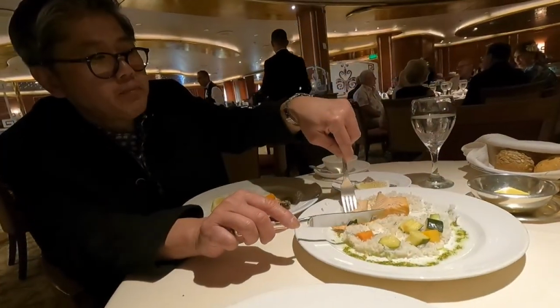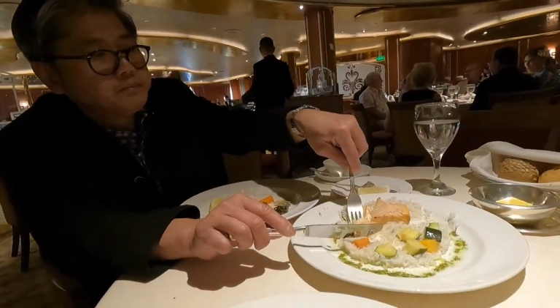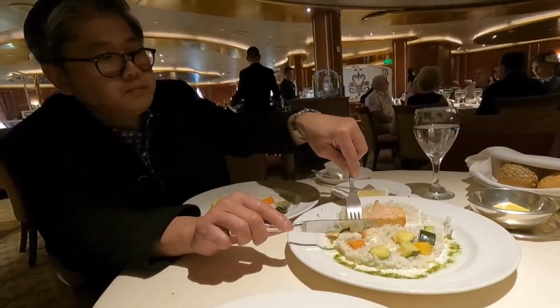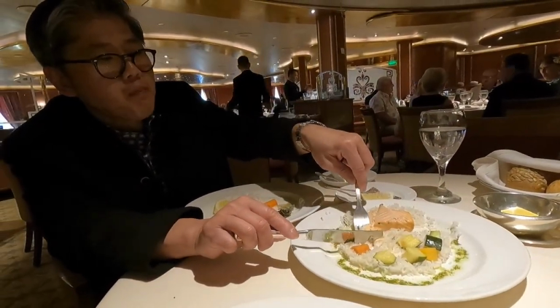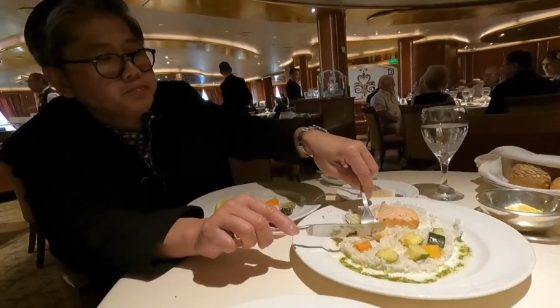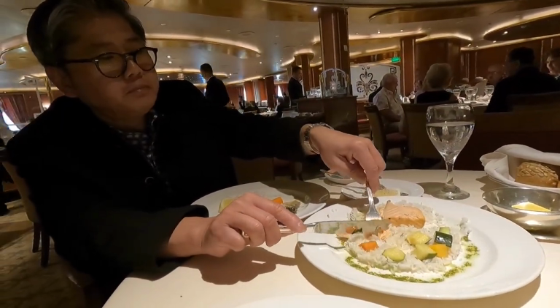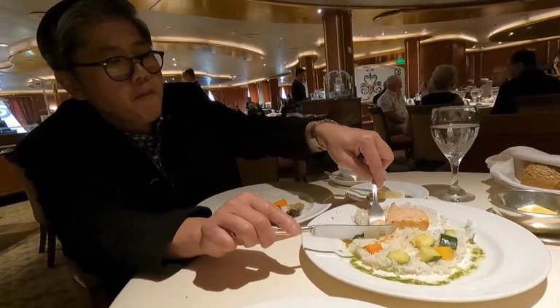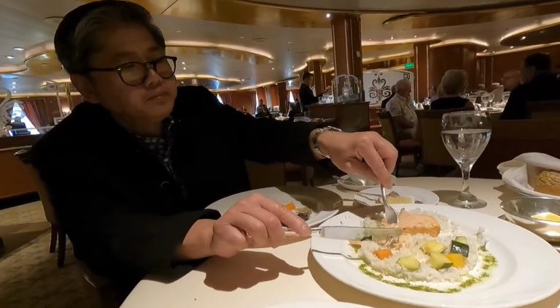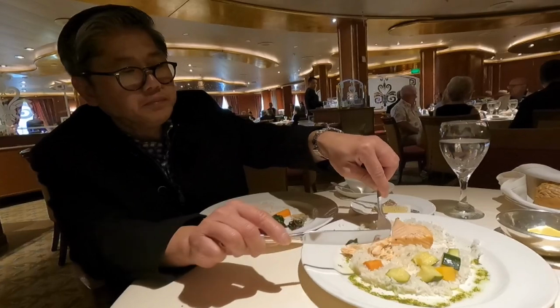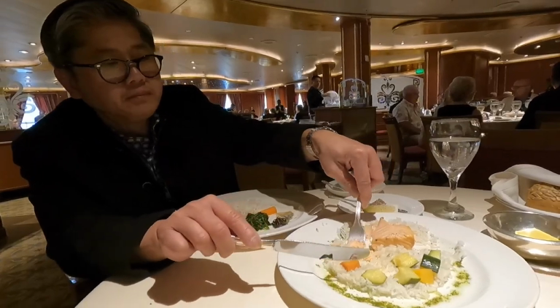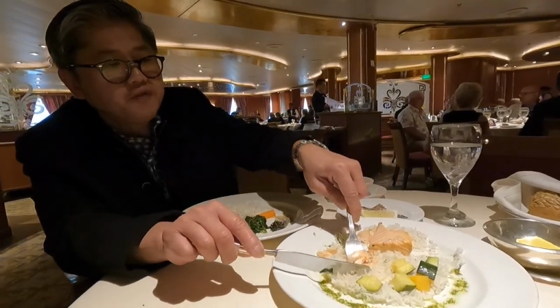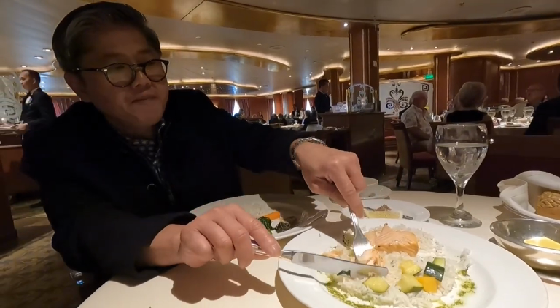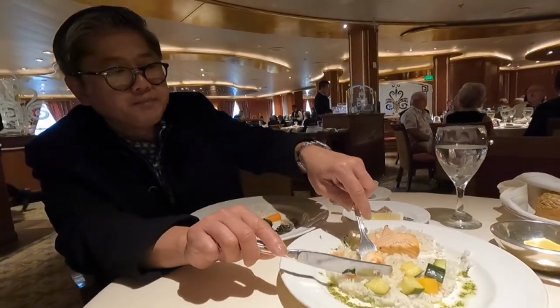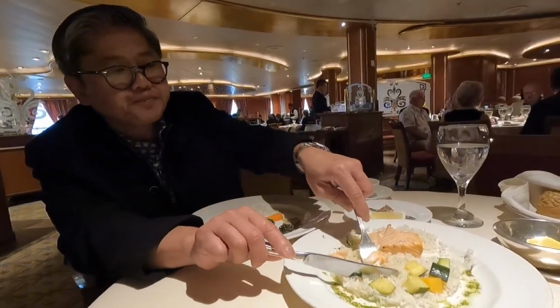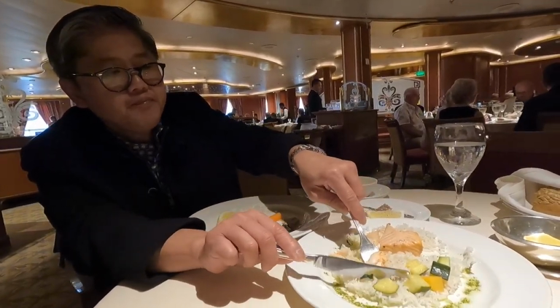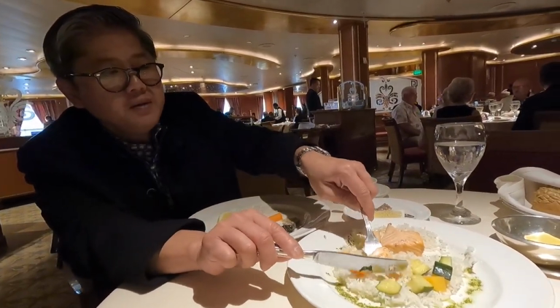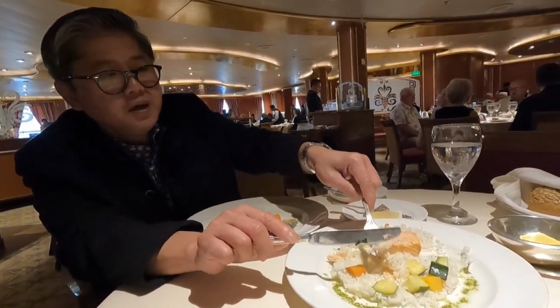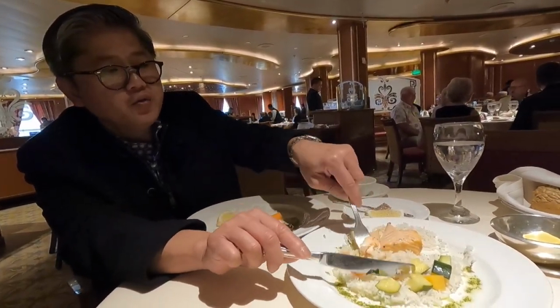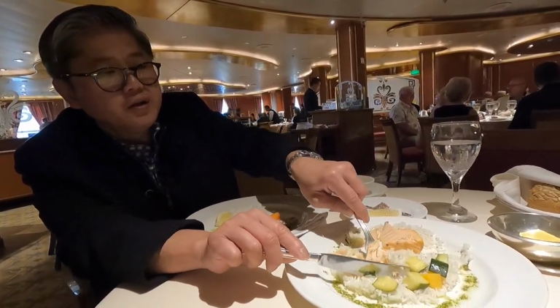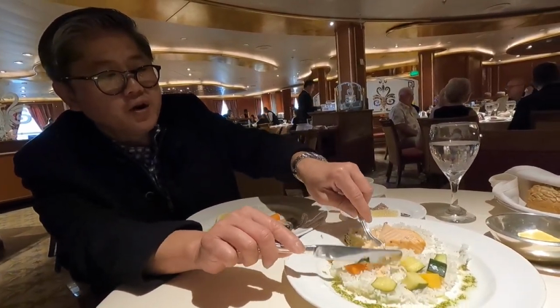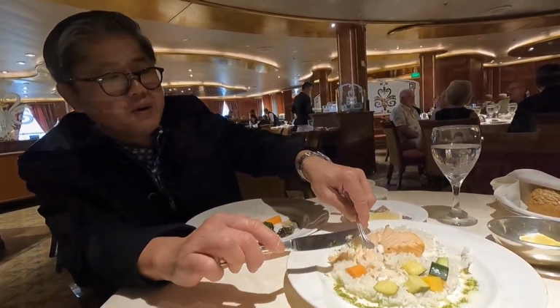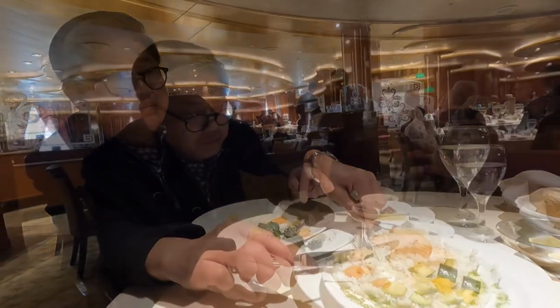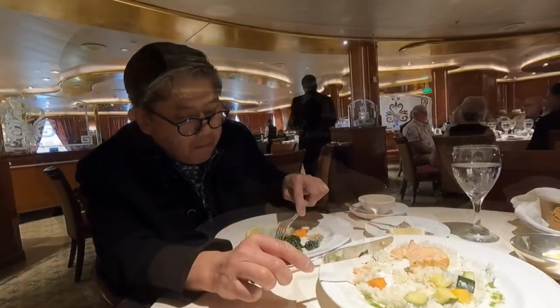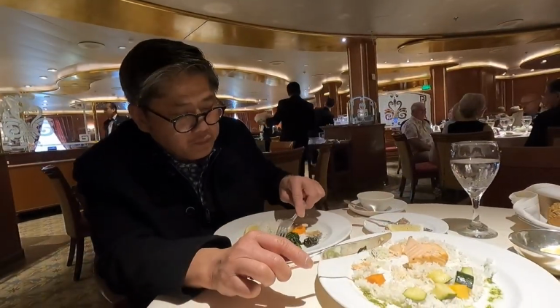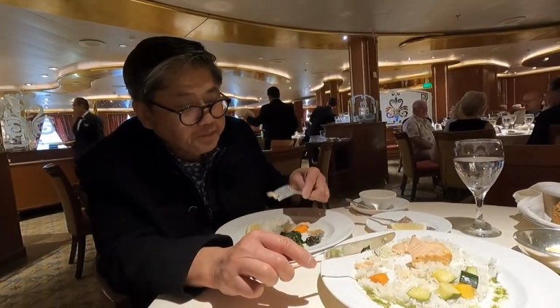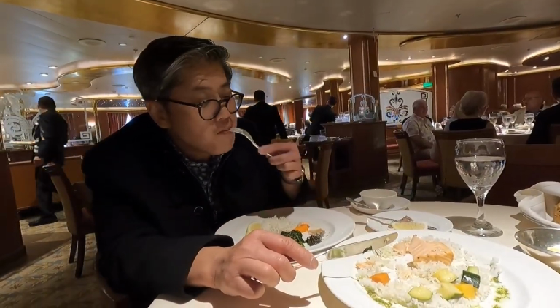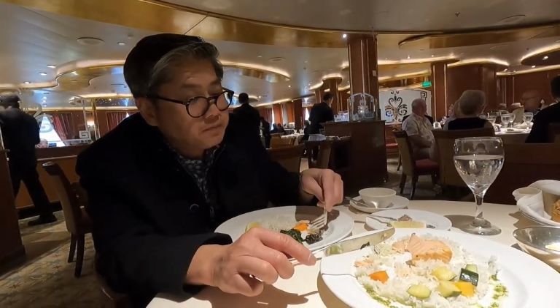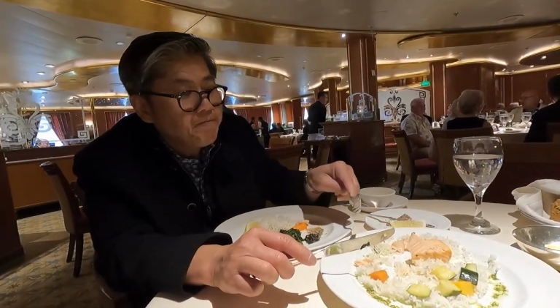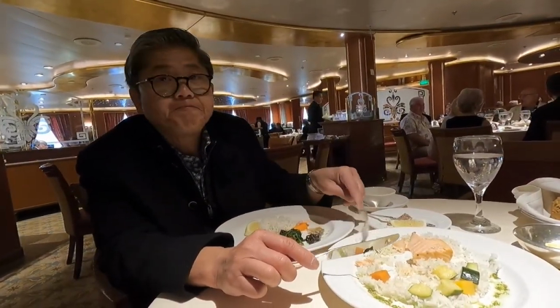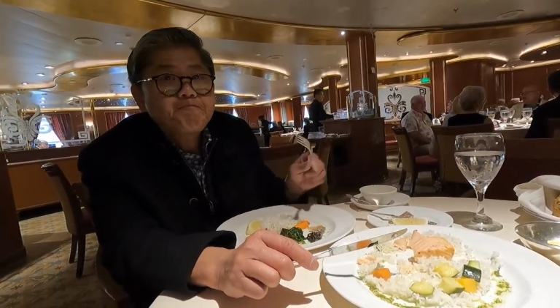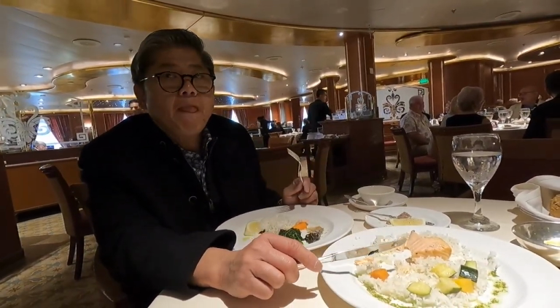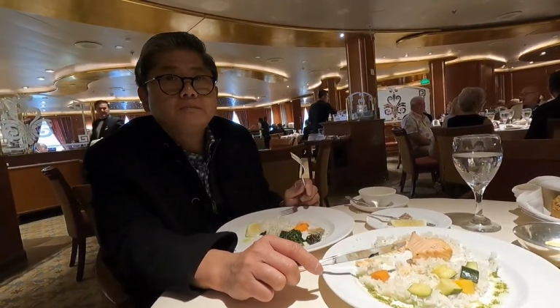And how was your salmon? Fine — nothing to write home about.